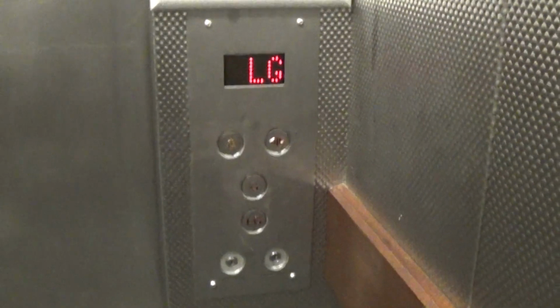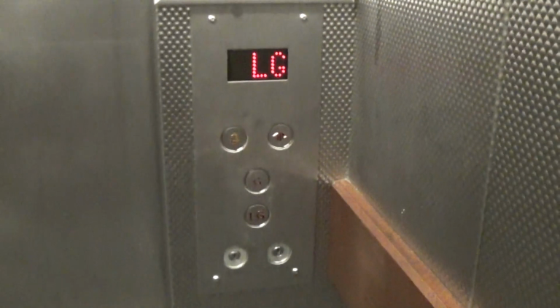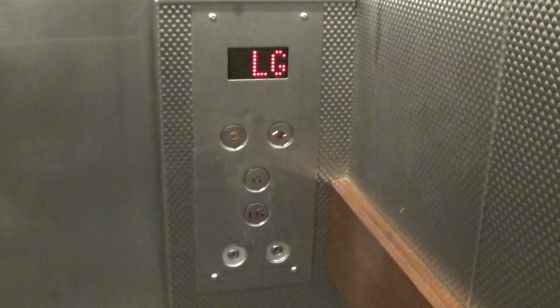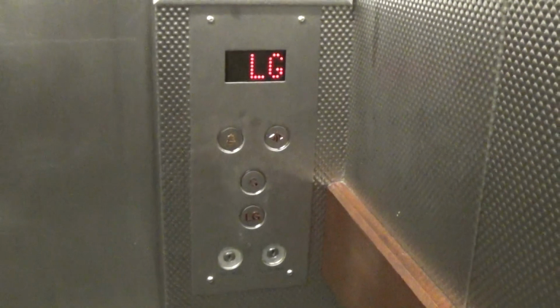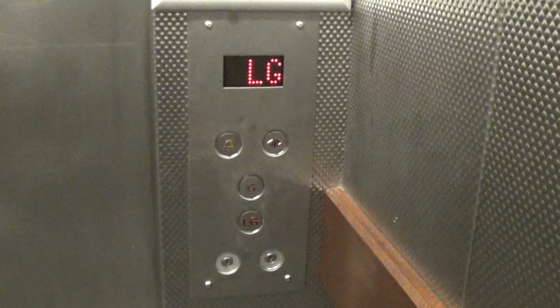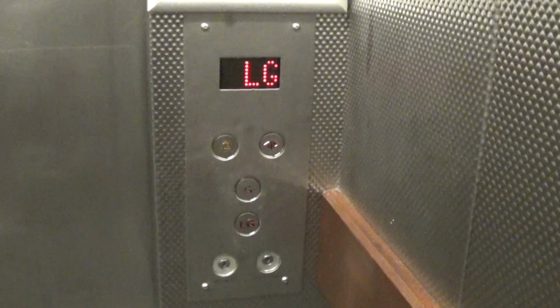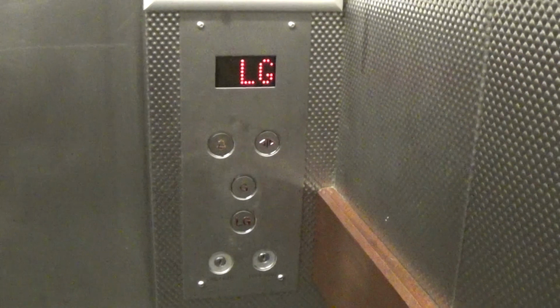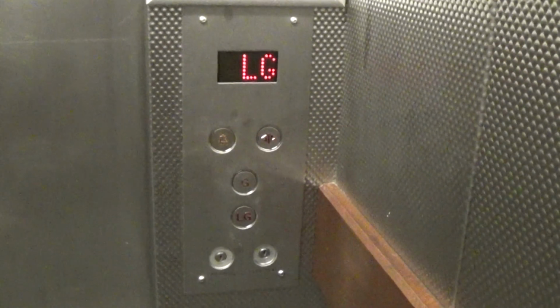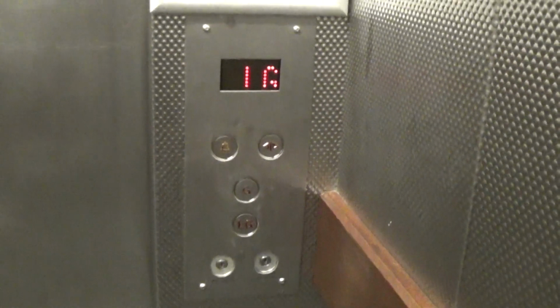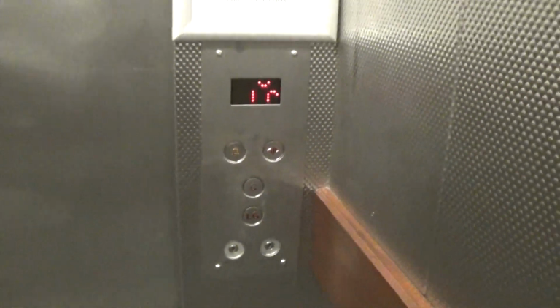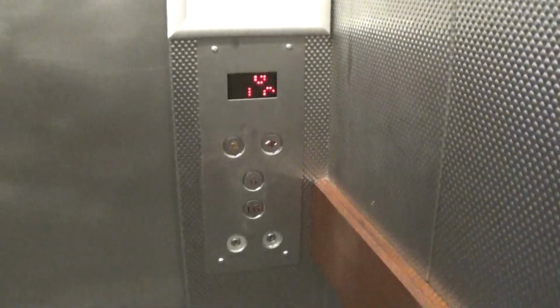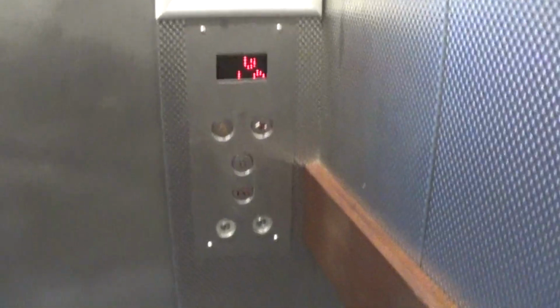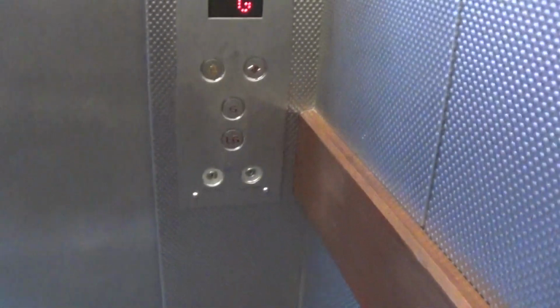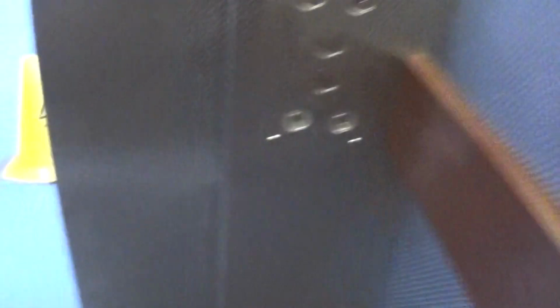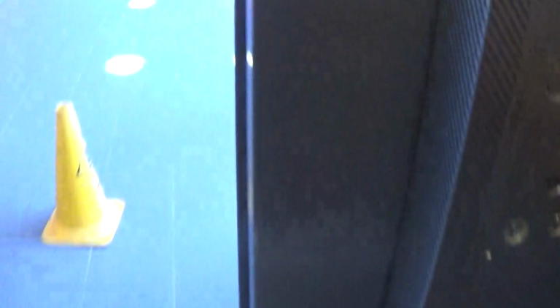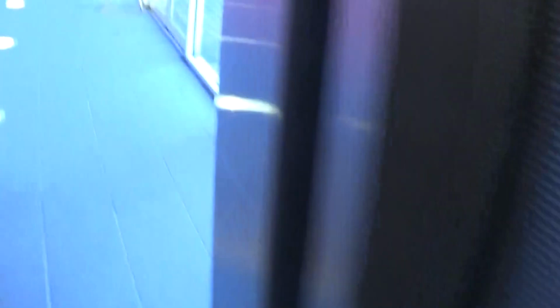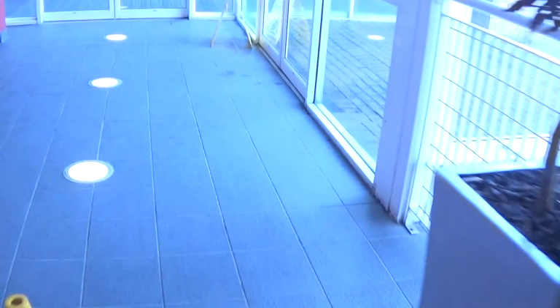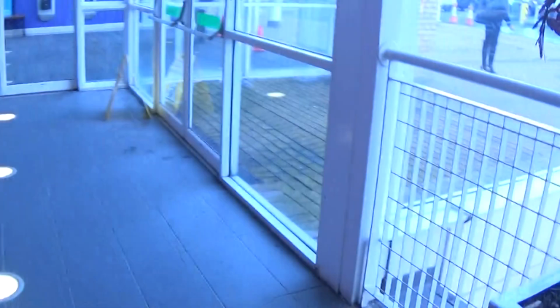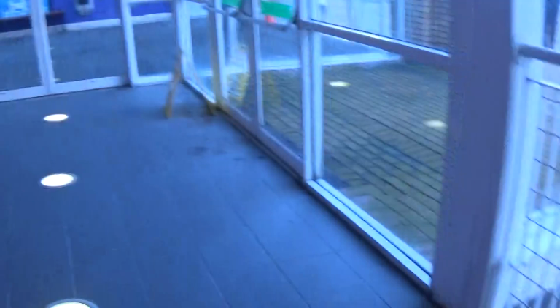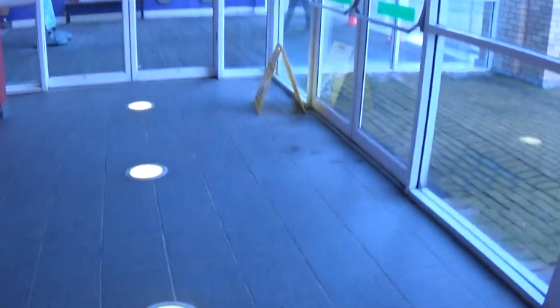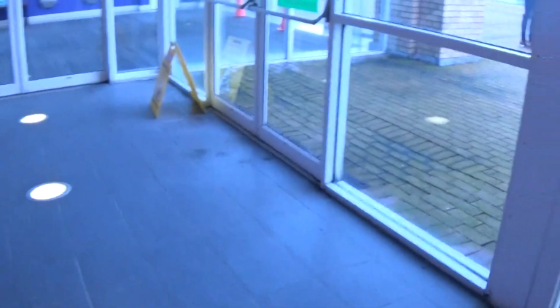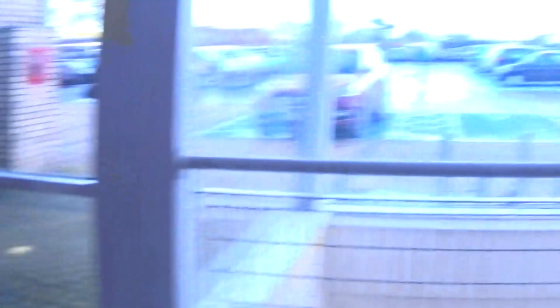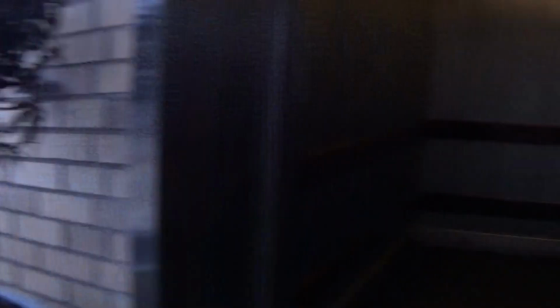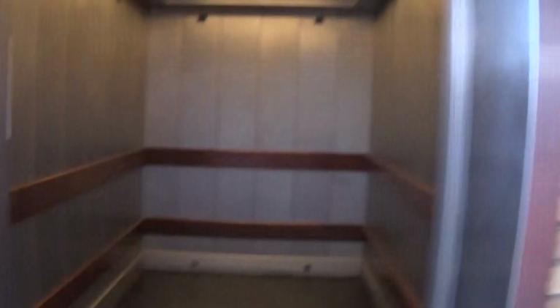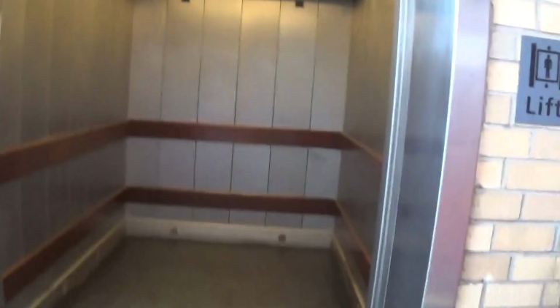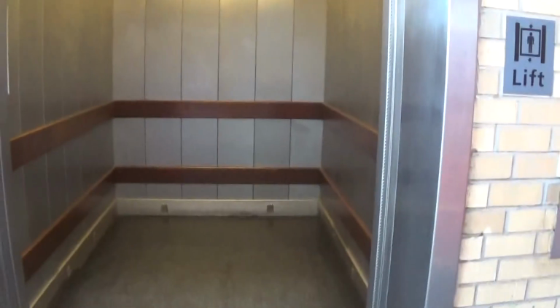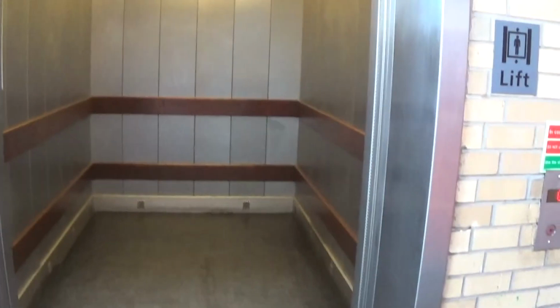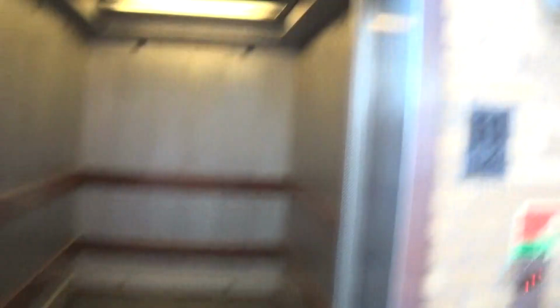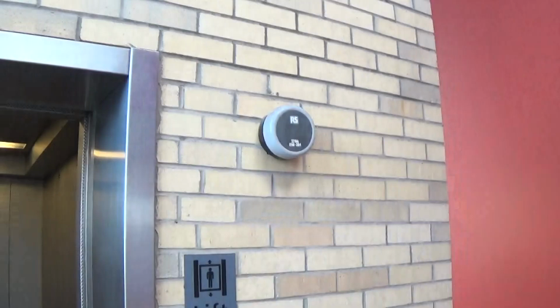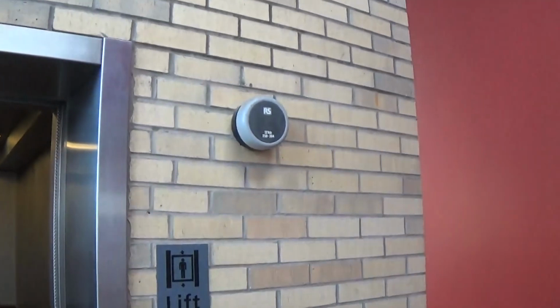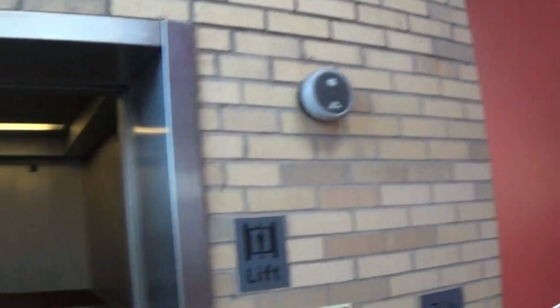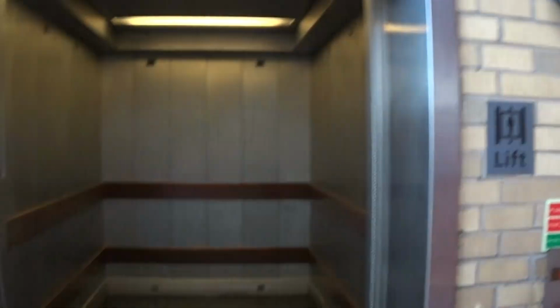Here we are back up to G. Now I can exit the elevator. I rode two rides on that. Watch it close up.